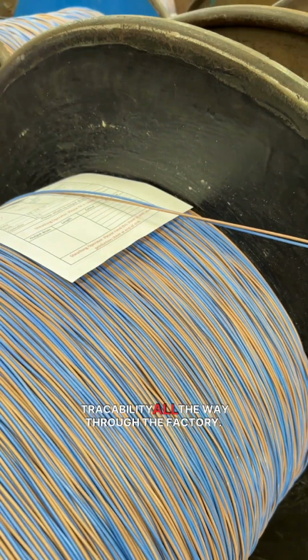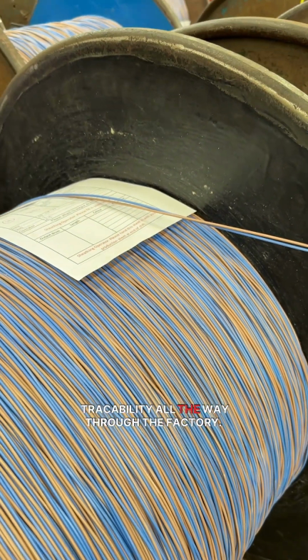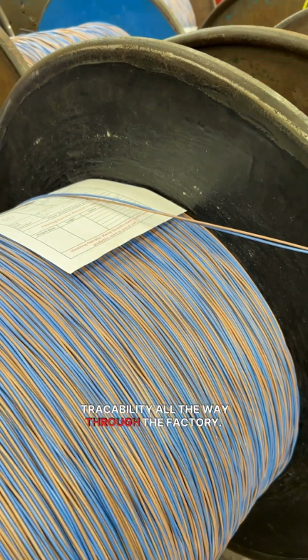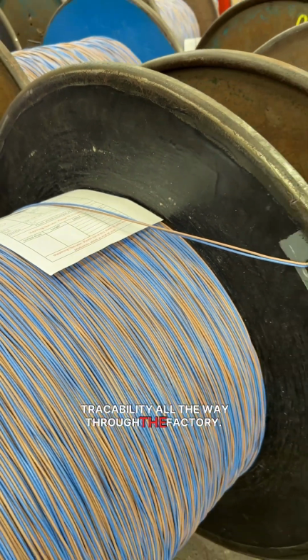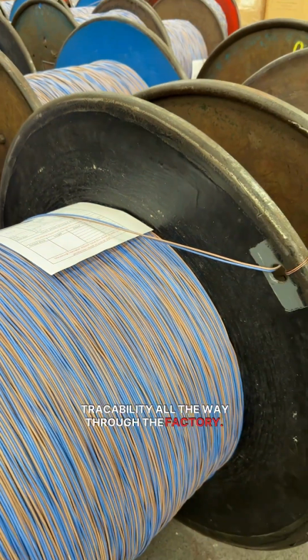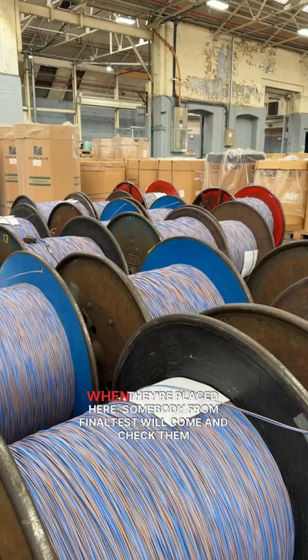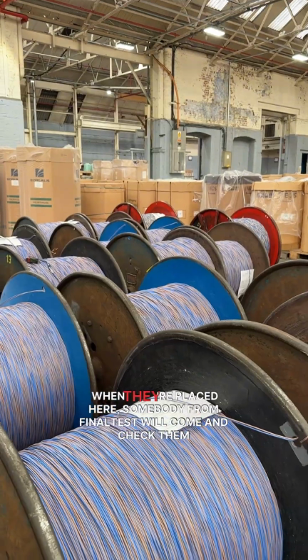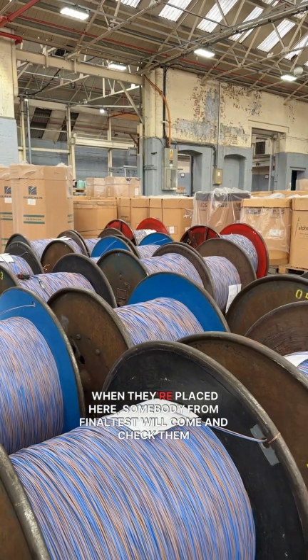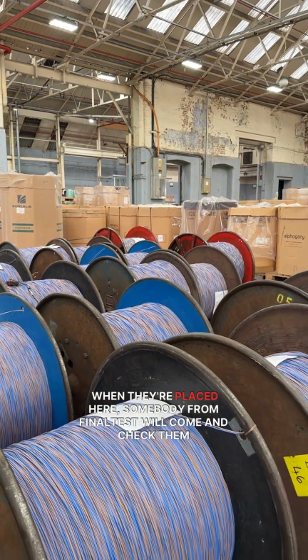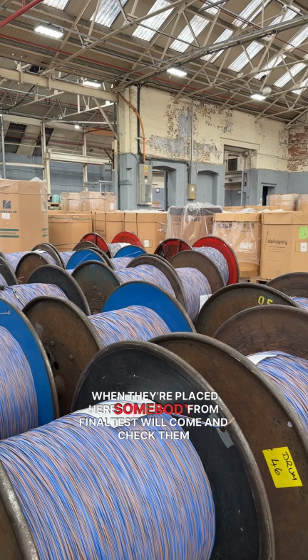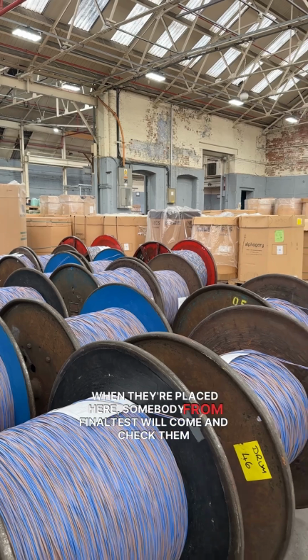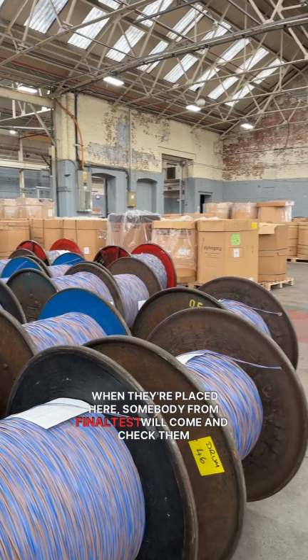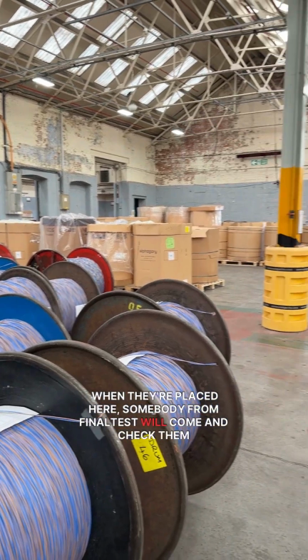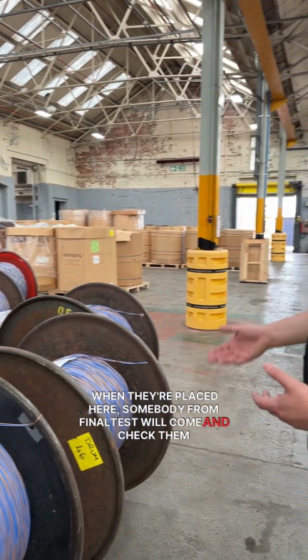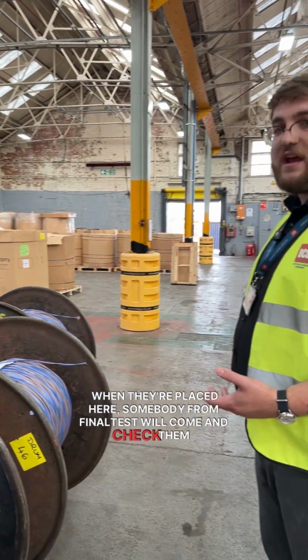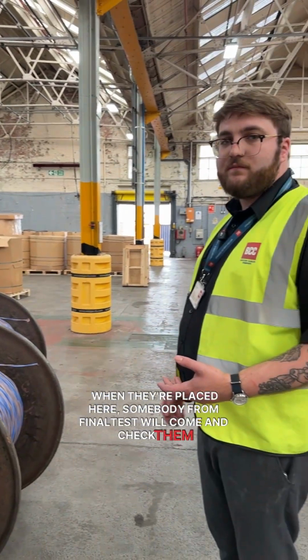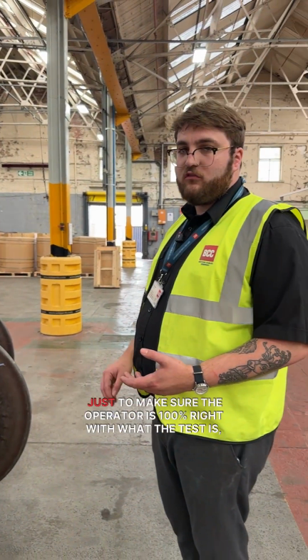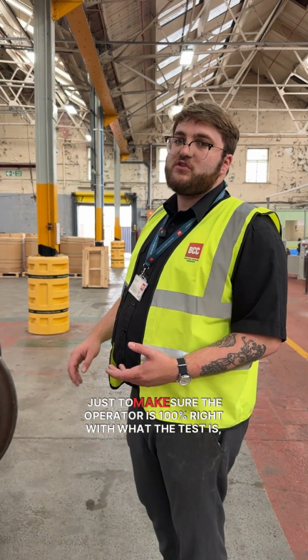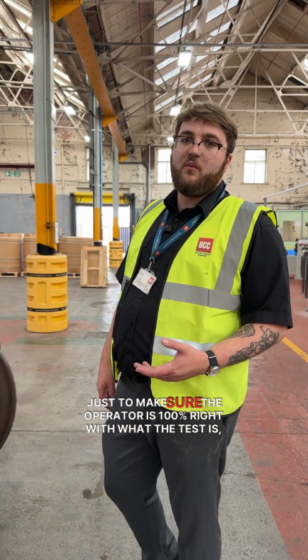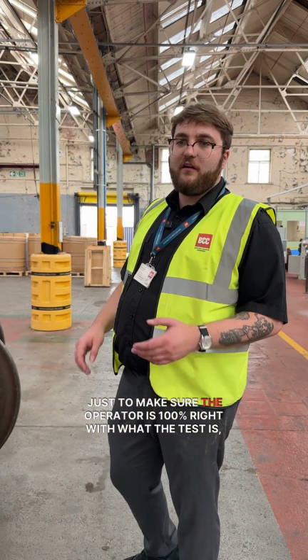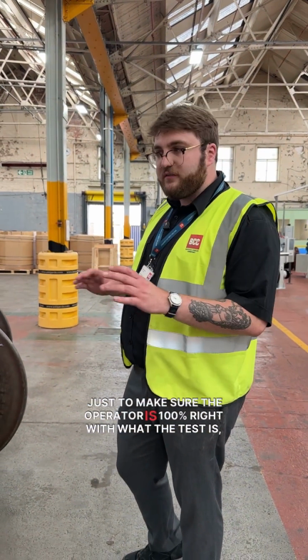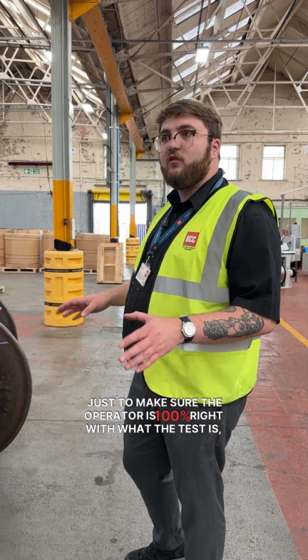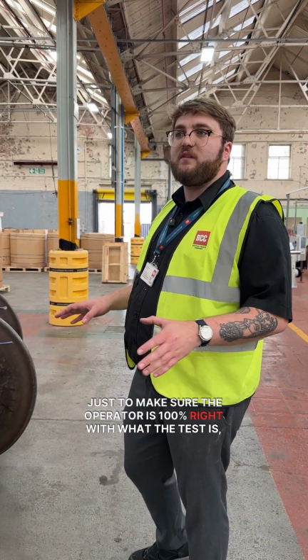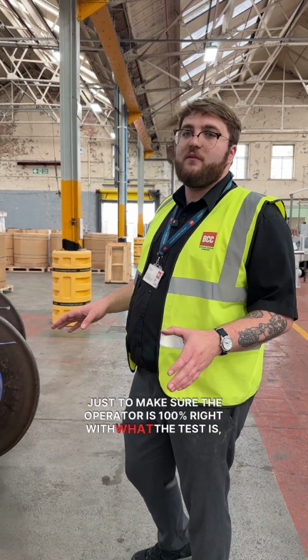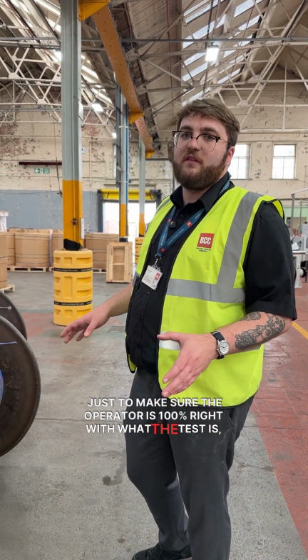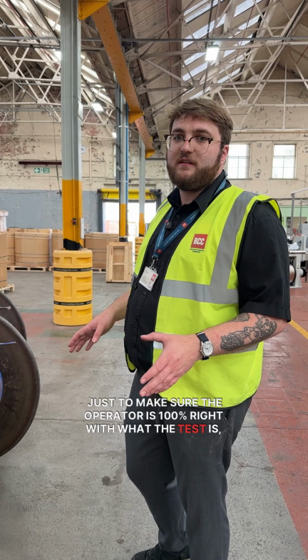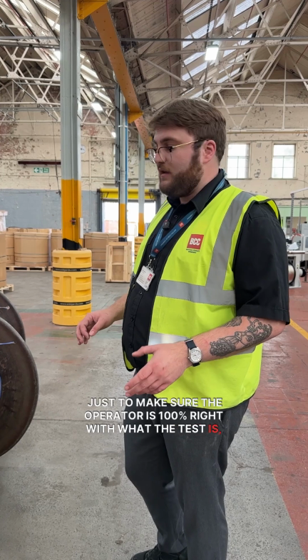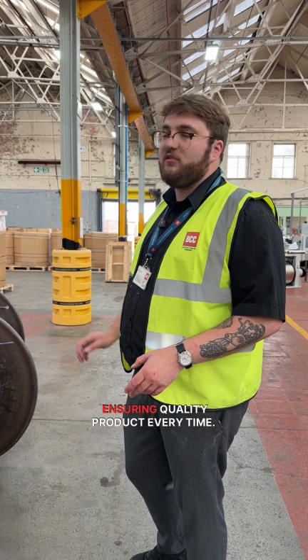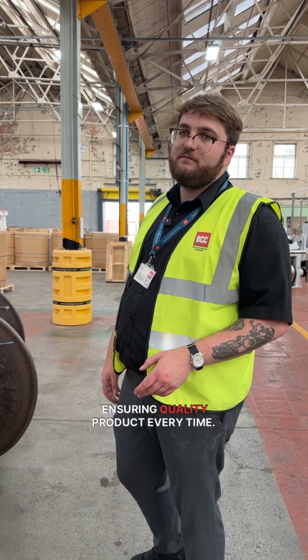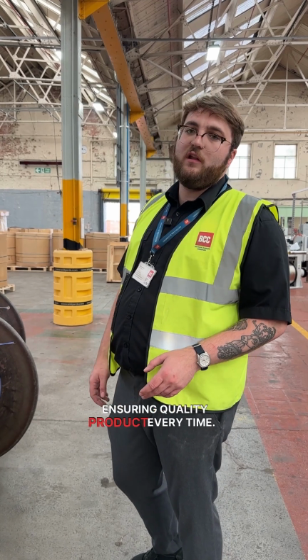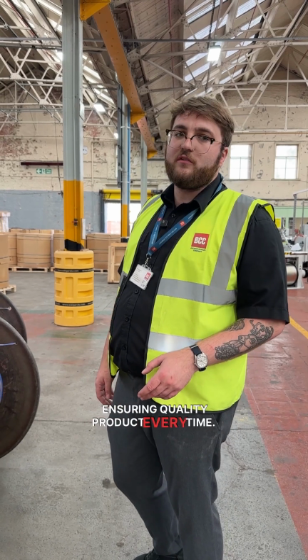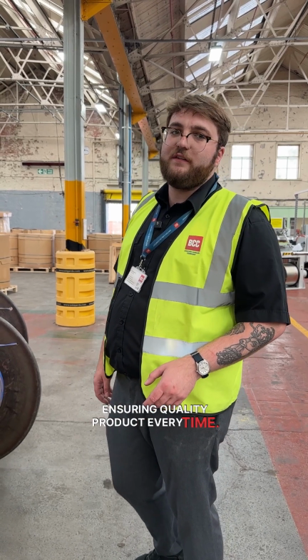For traceability all the way through the factory. When they're placed here, somebody from final test will come and check them just to make sure the operator is 100% right — with the test ensuring quality product every time.